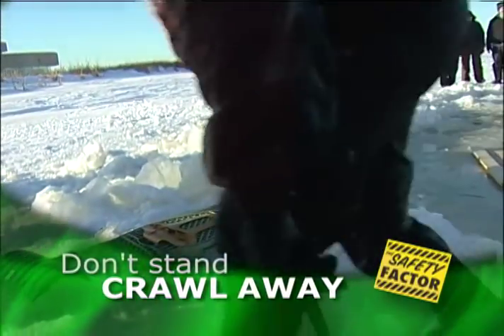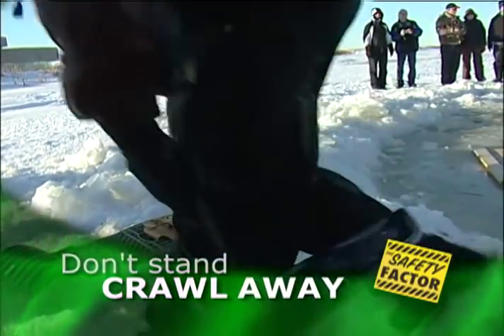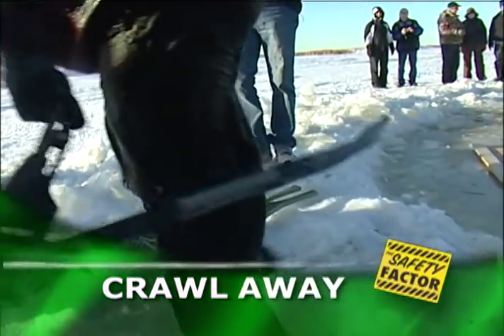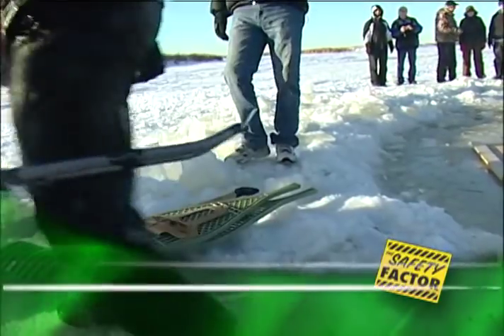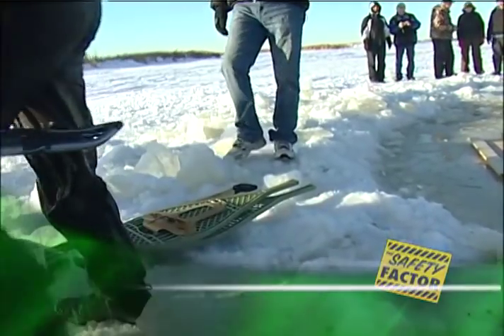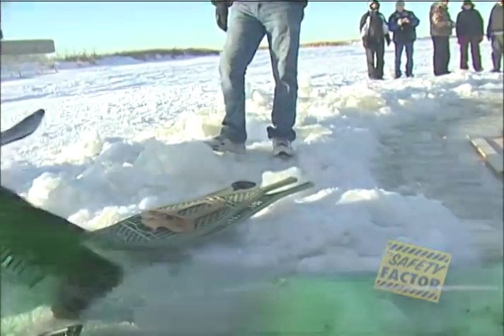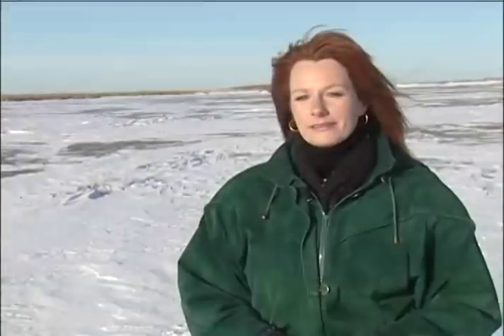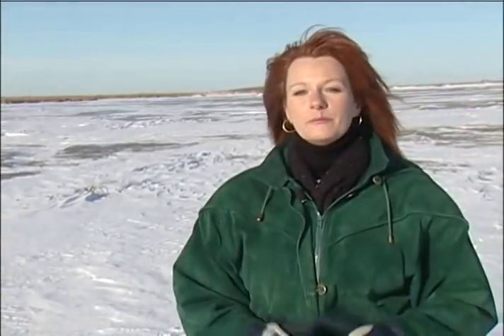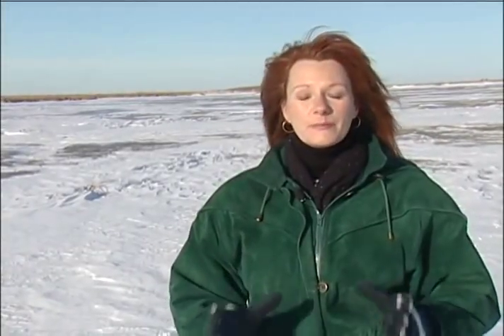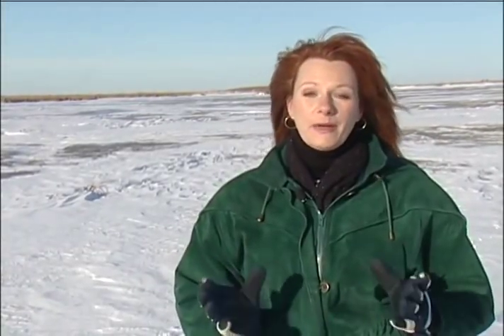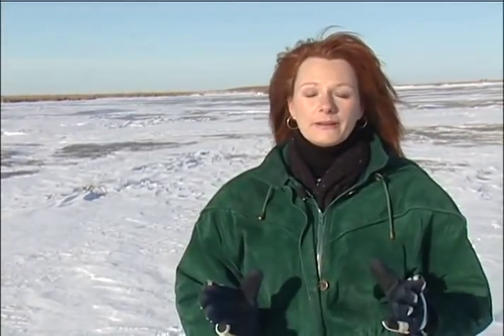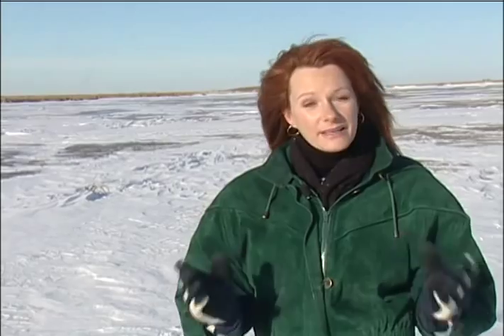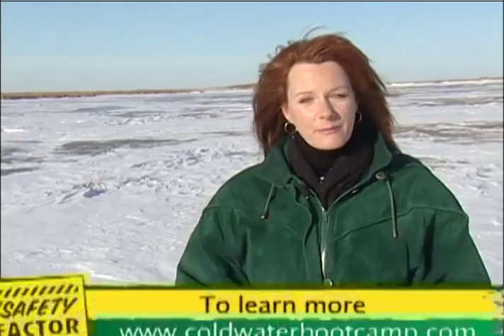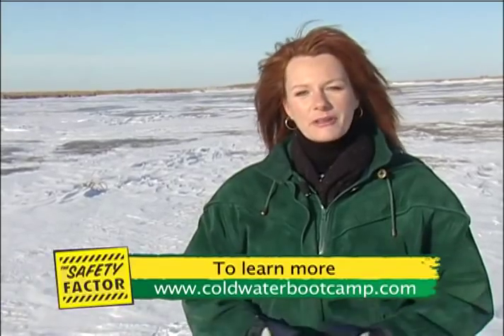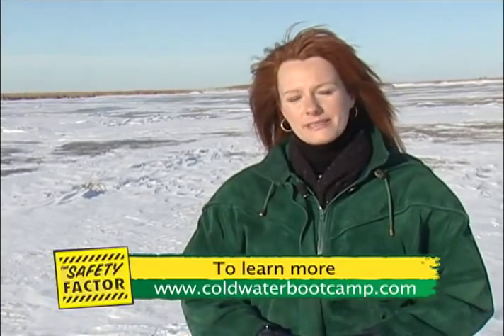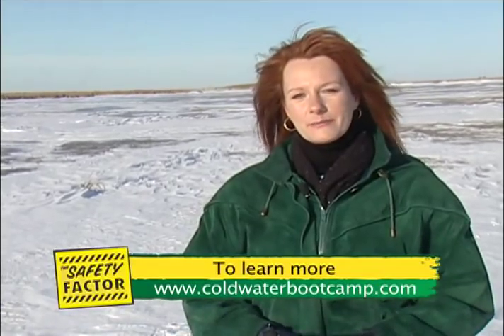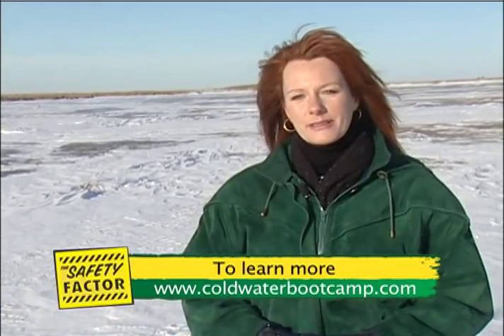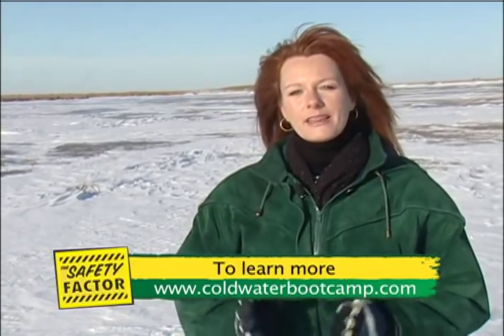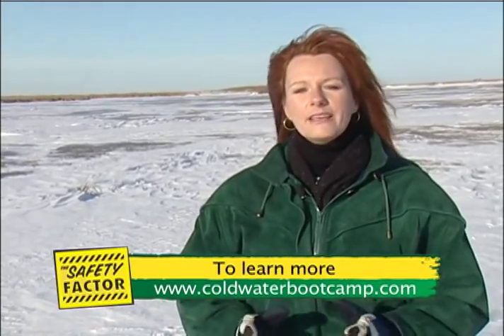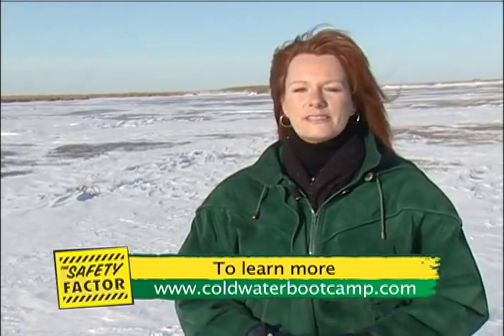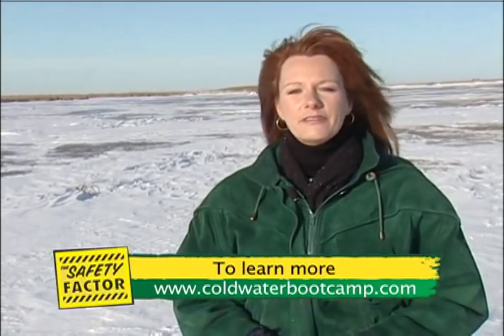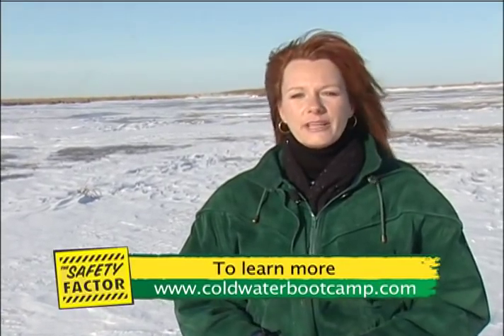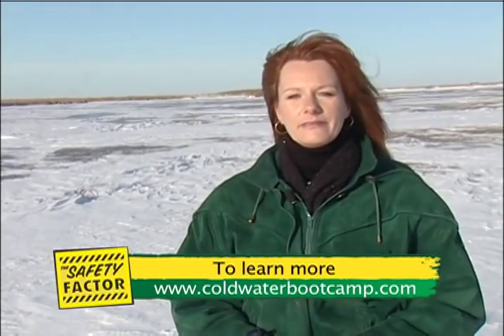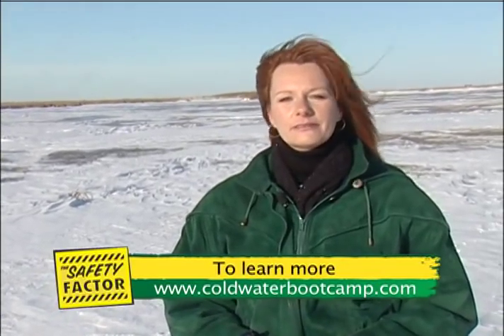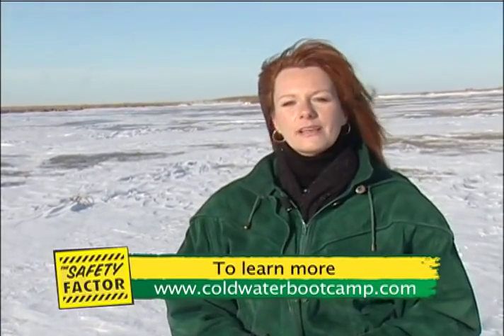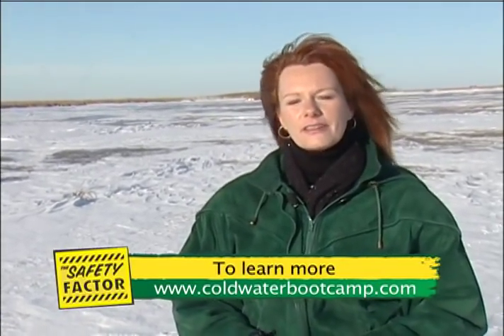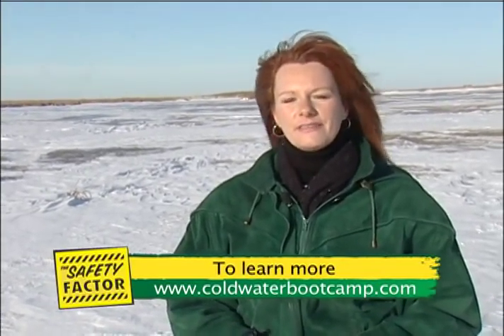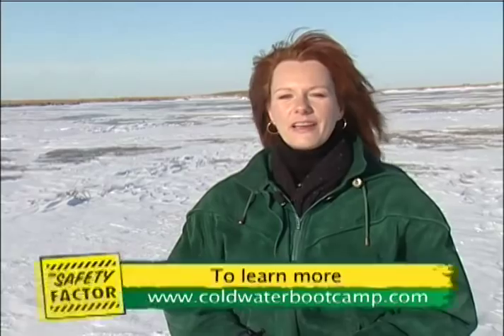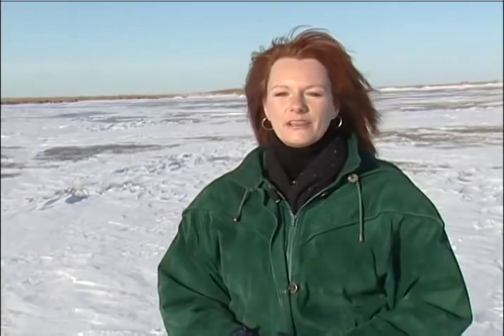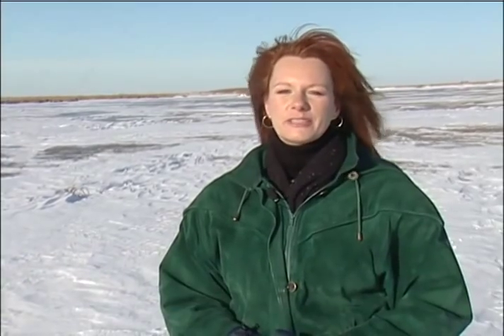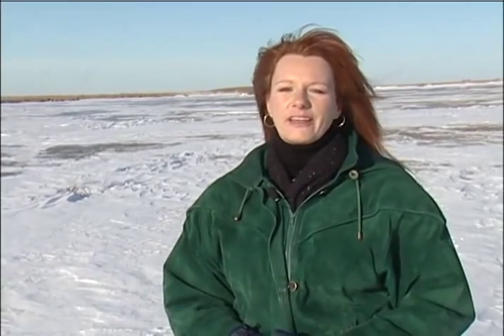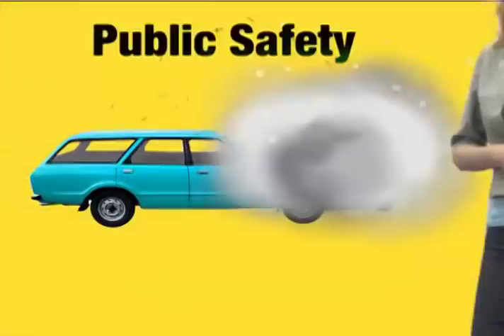If you are going to be near the ice, be prepared and remember these tips. They could save your life. For the Safety Factor, I'm Jennifer Valance.